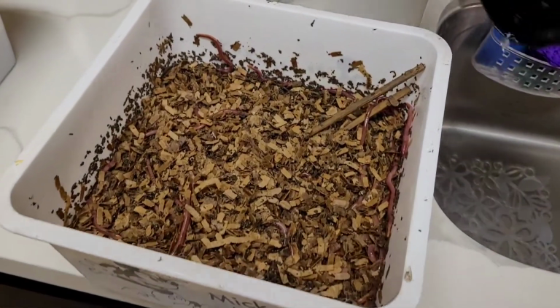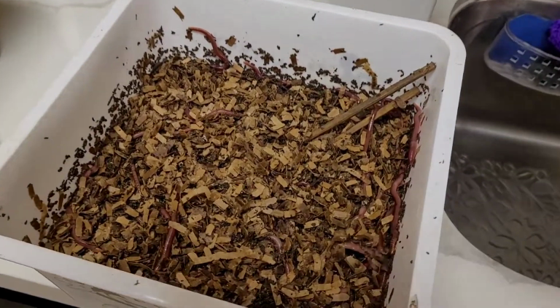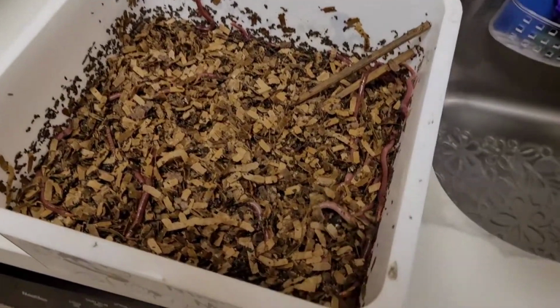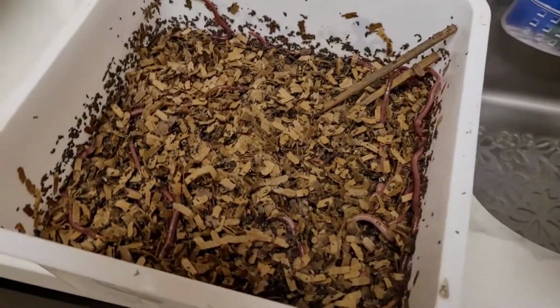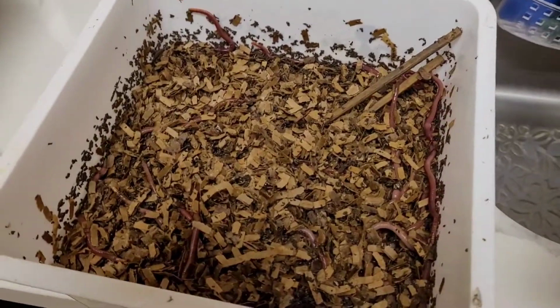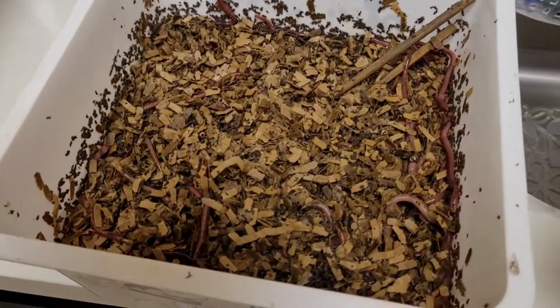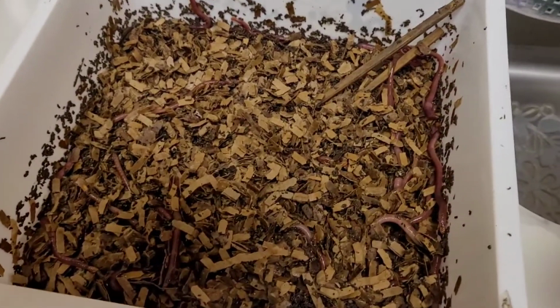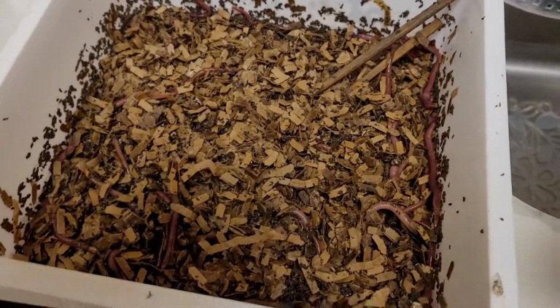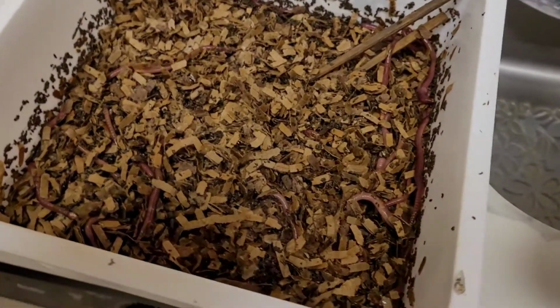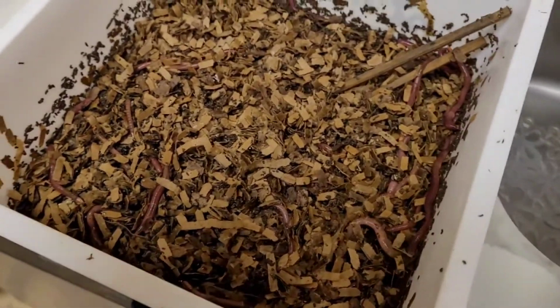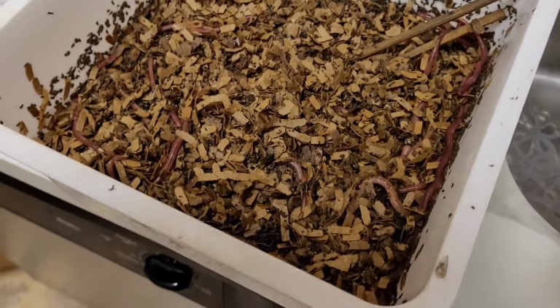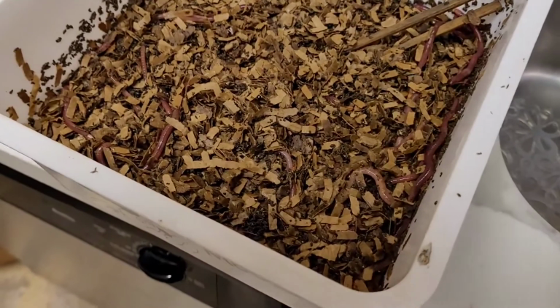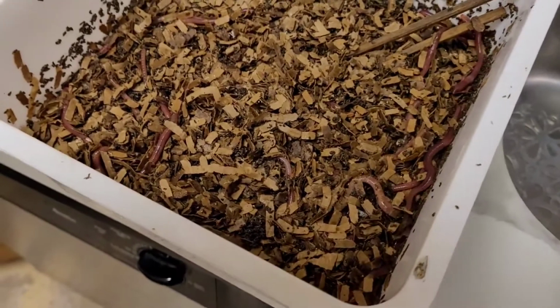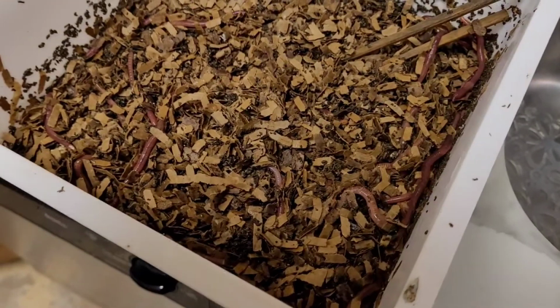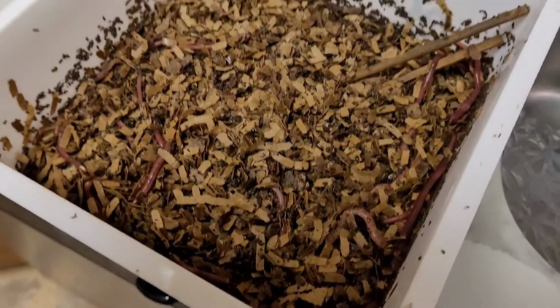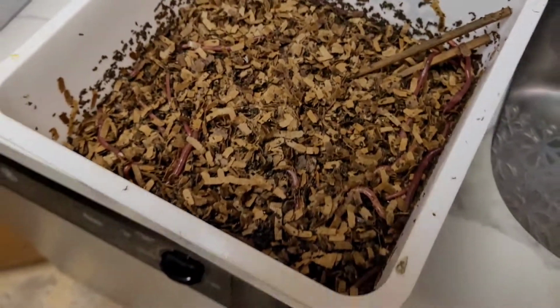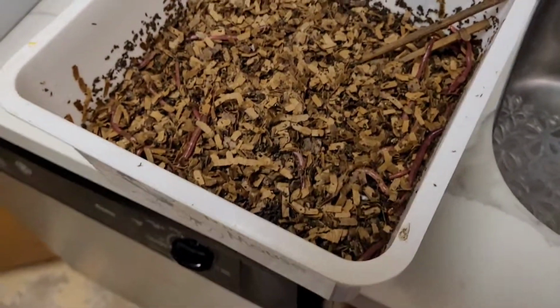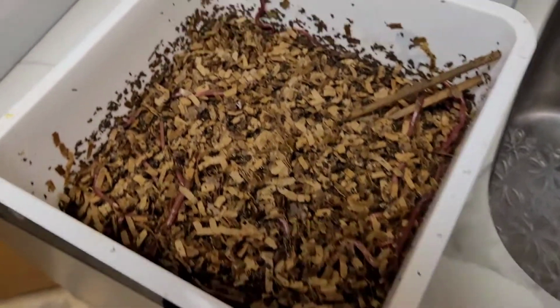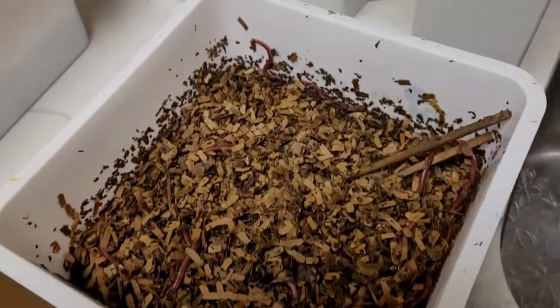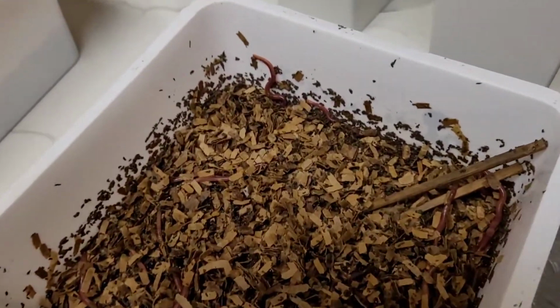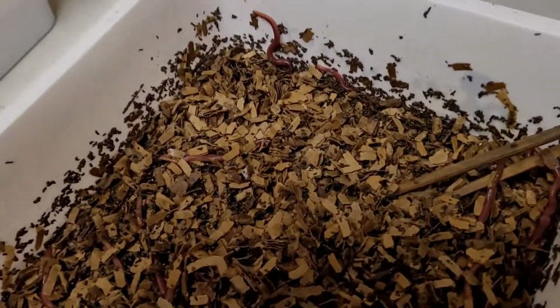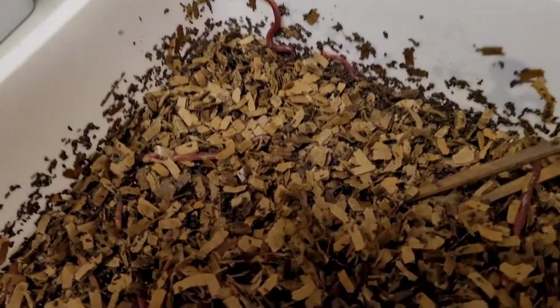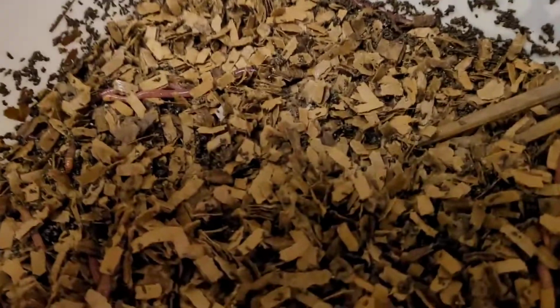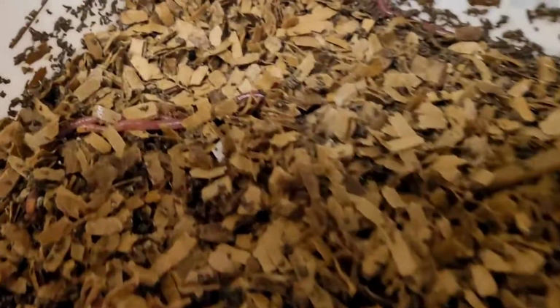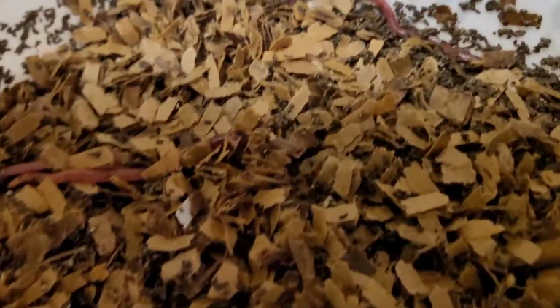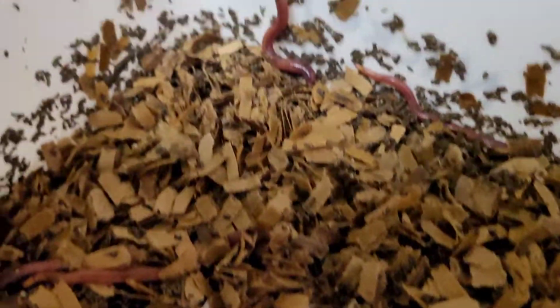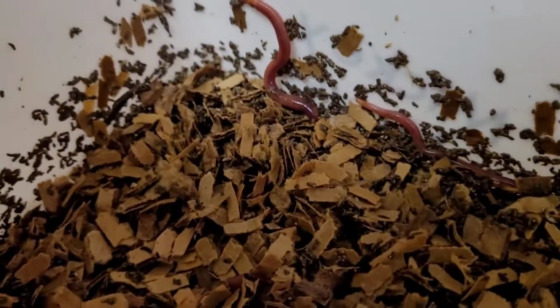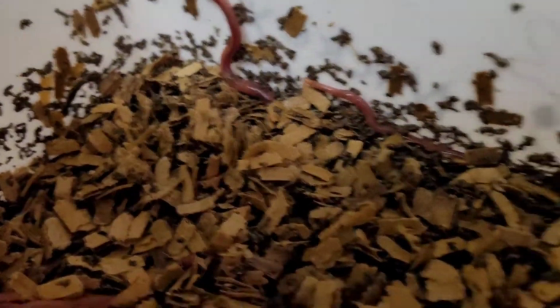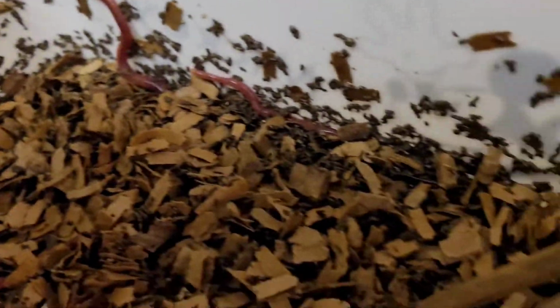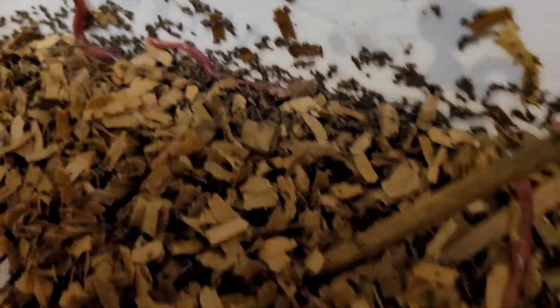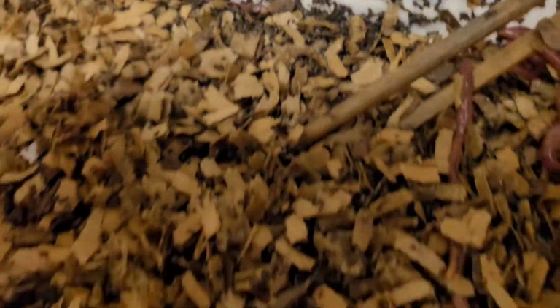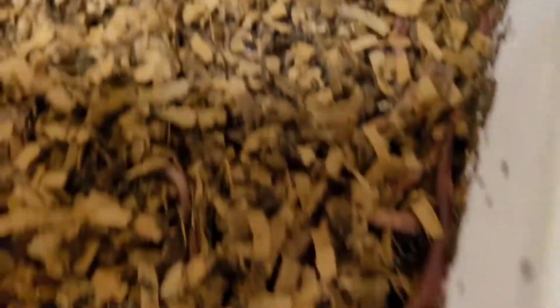This is about four days after adding the shredded cardboard, and about 11 weeks into the experiment. You can see that there's lots of castings and the worms are active at the surface.